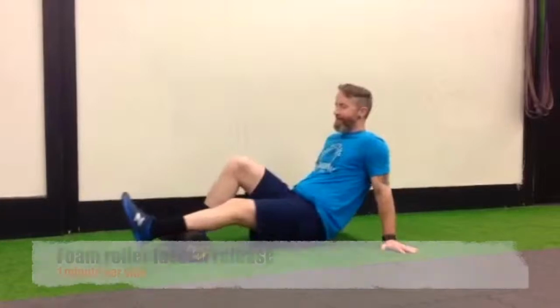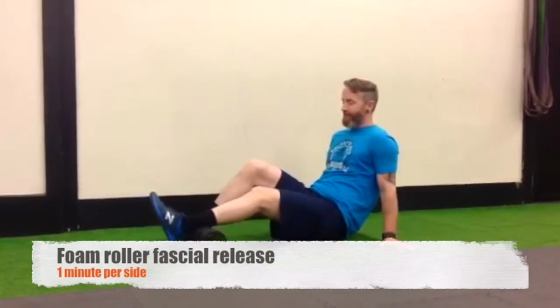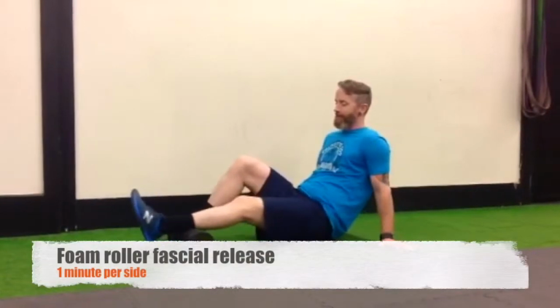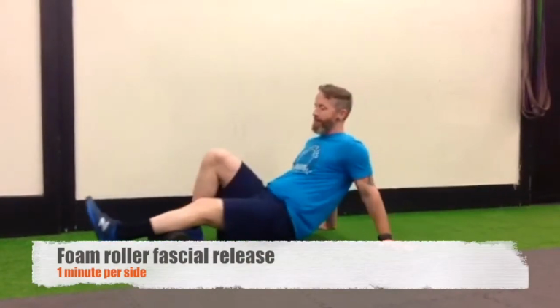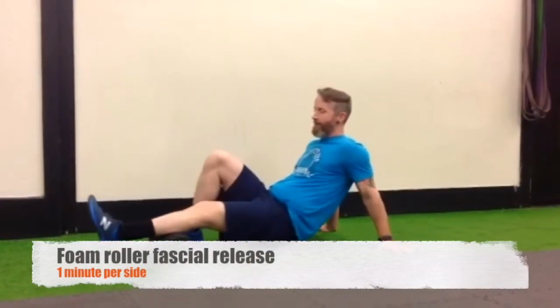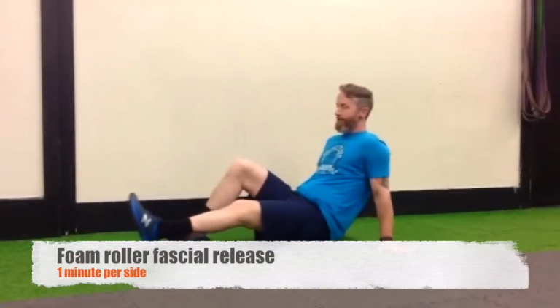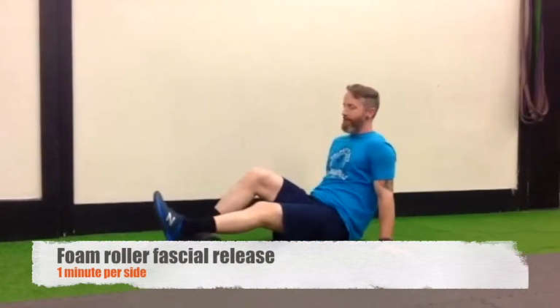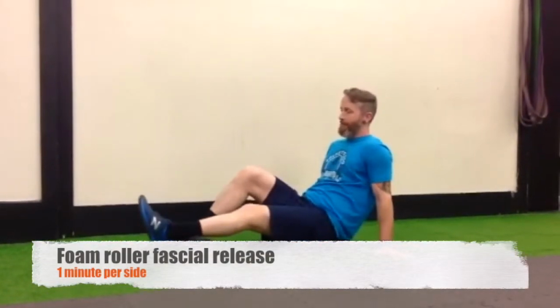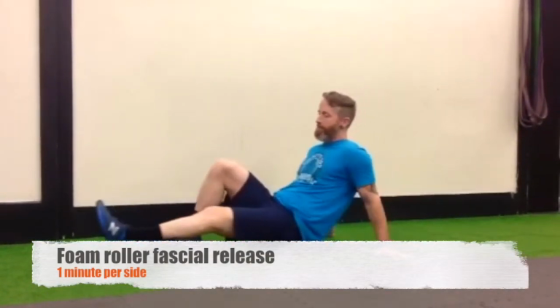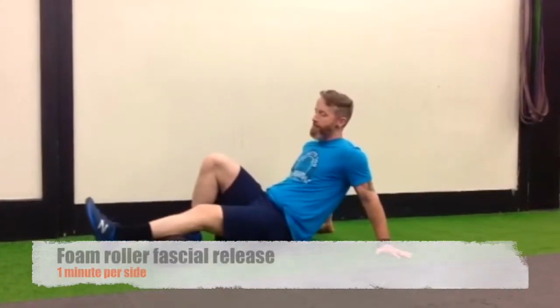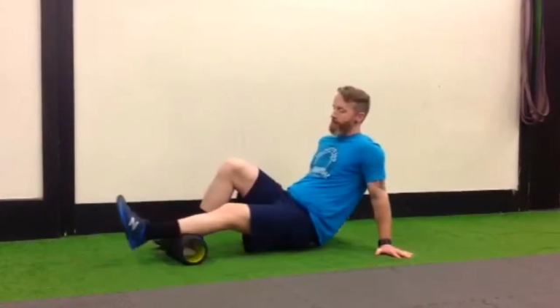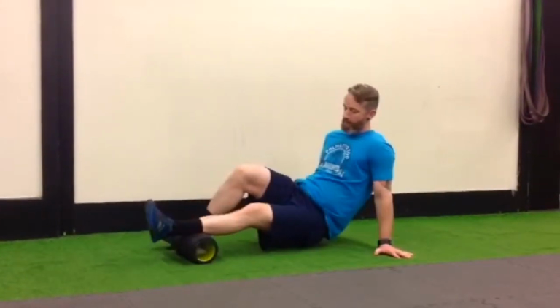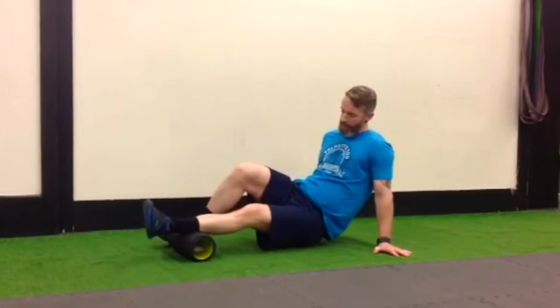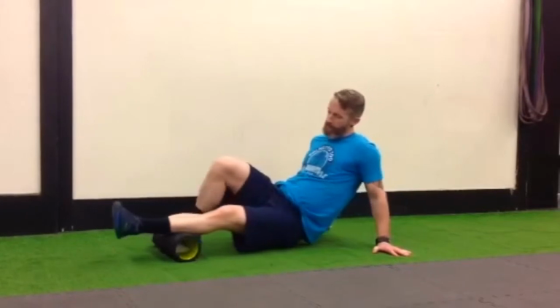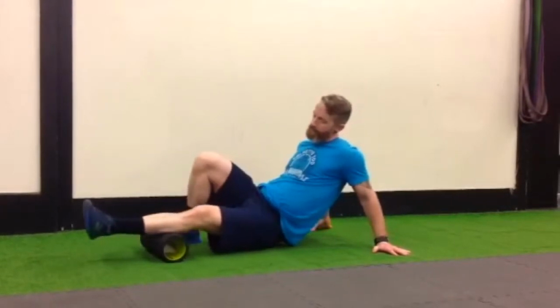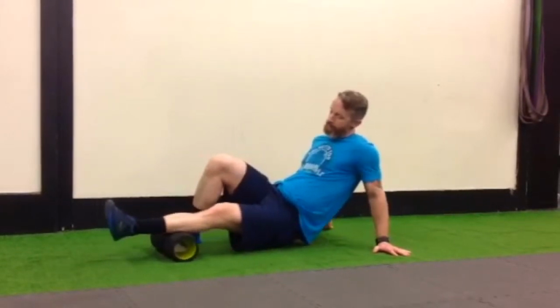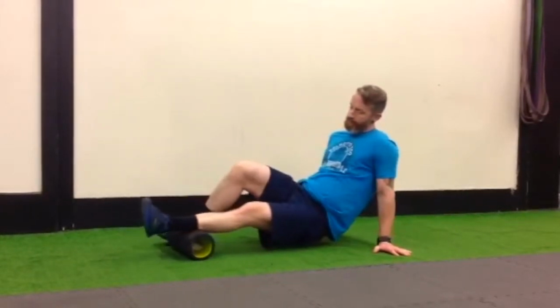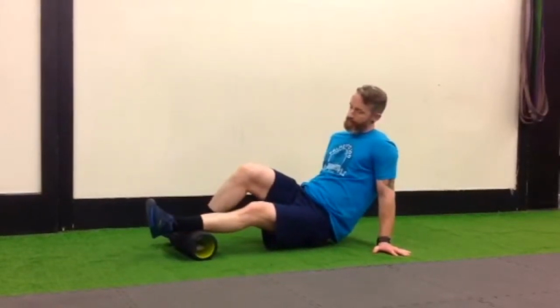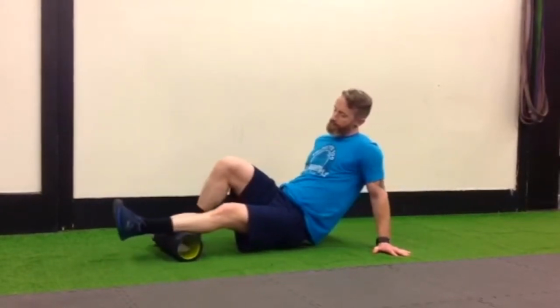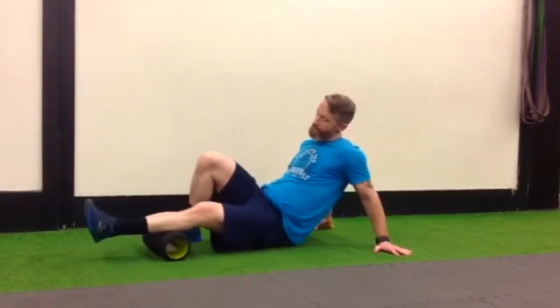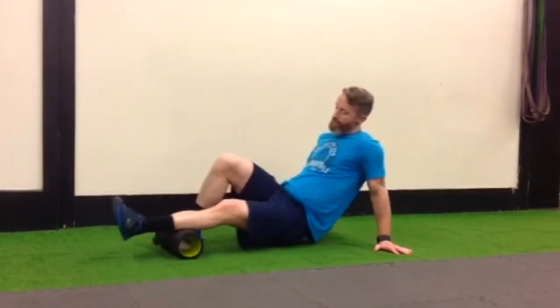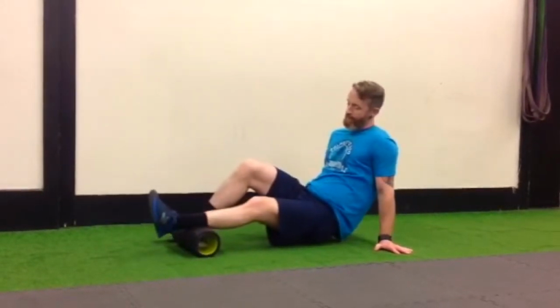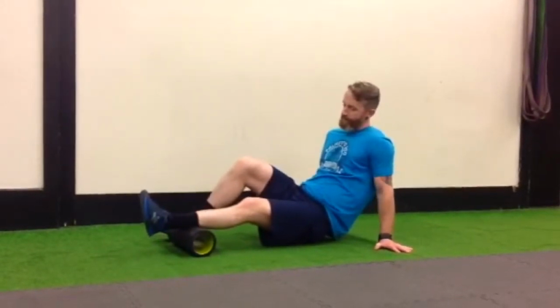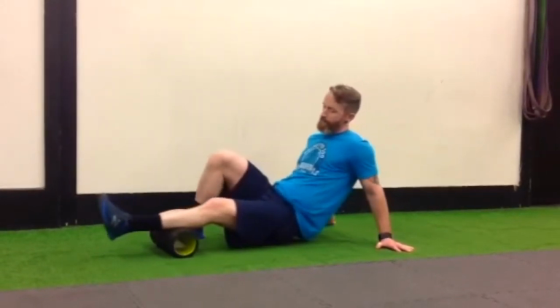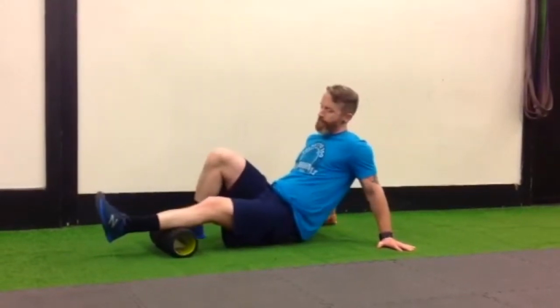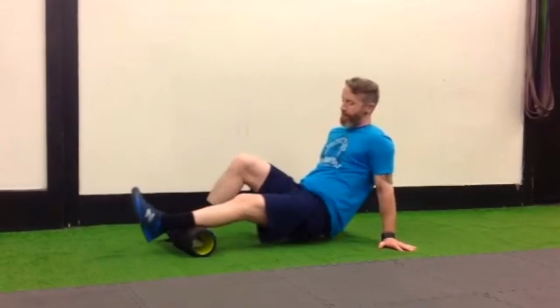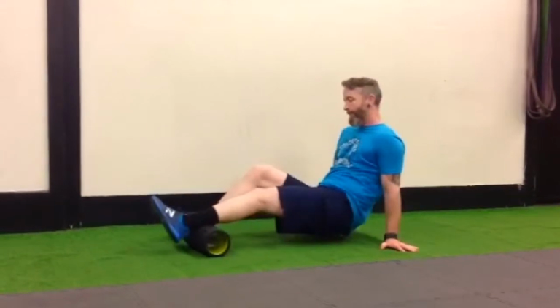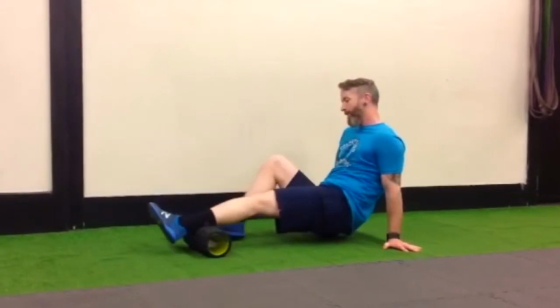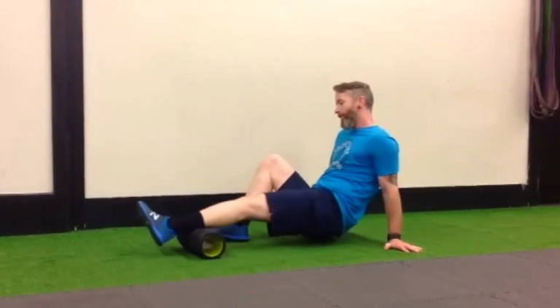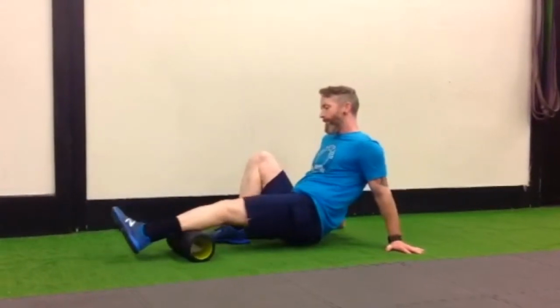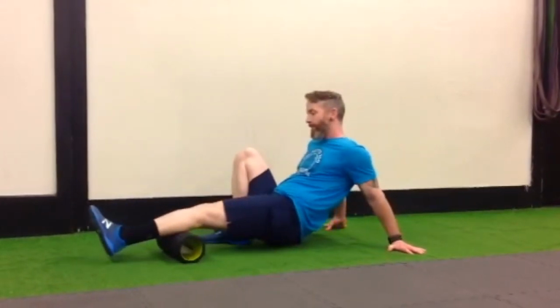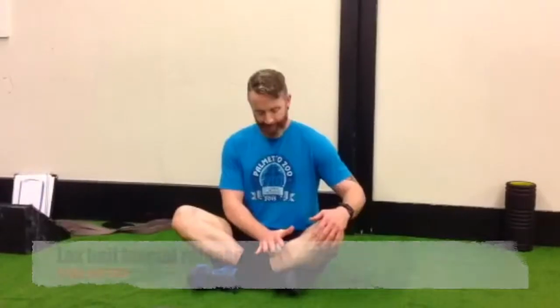When foam rolling your calves, make sure you keep your calf muscle soft. You want to search around using the foam roller. Take every angle of your calf — outside, inside — and toe point straight up in order to find the tight spot.